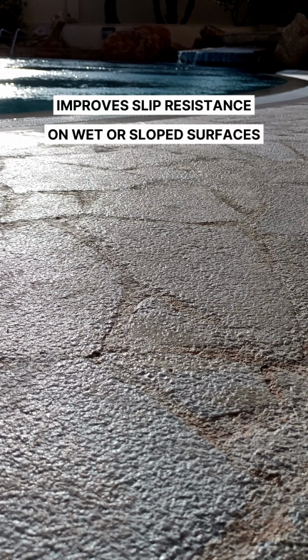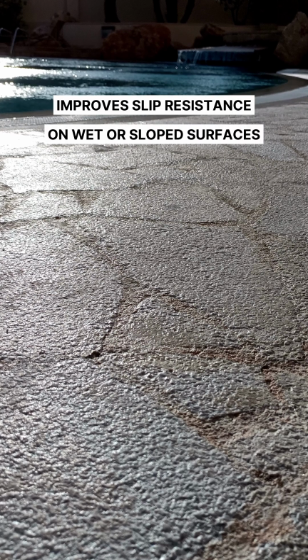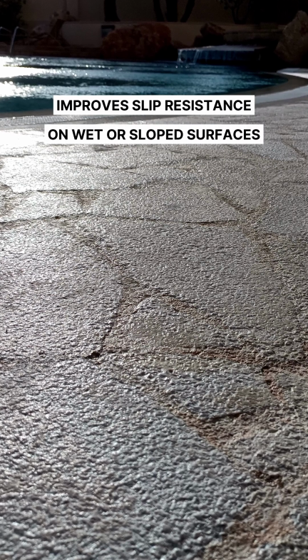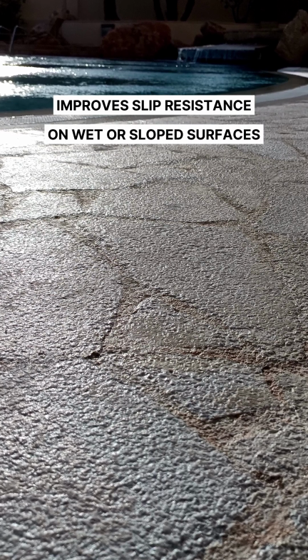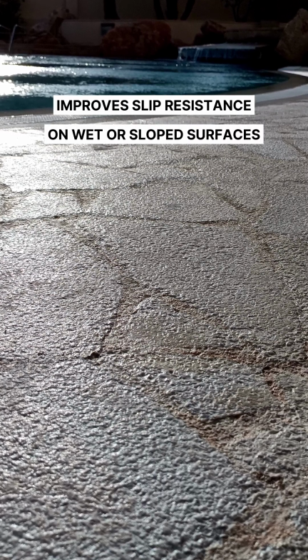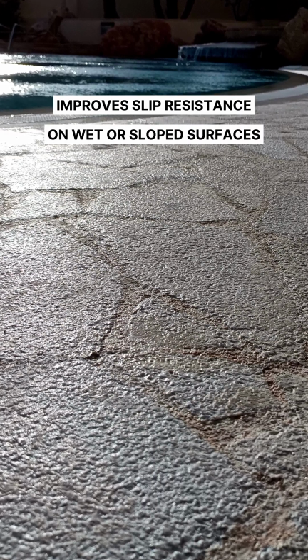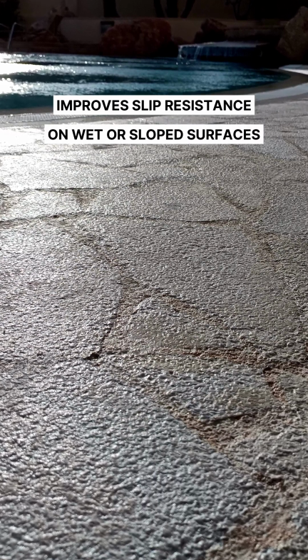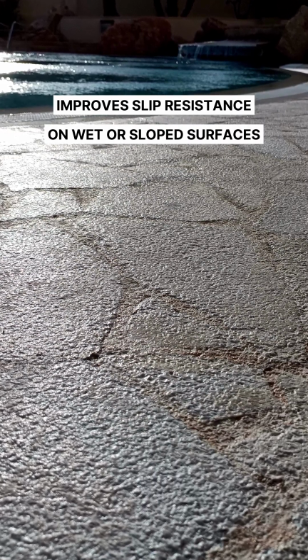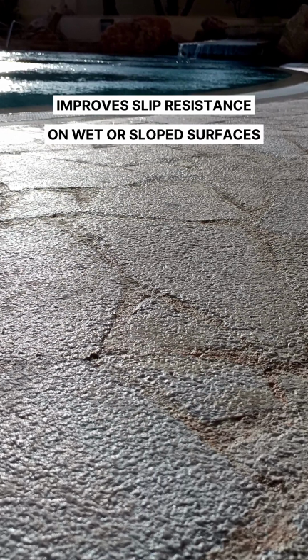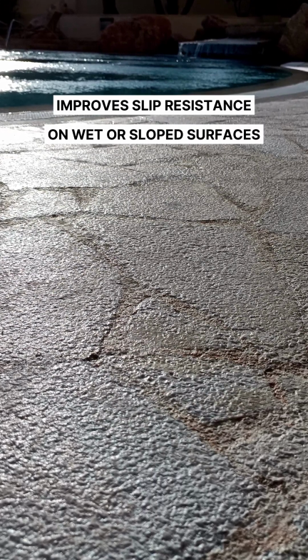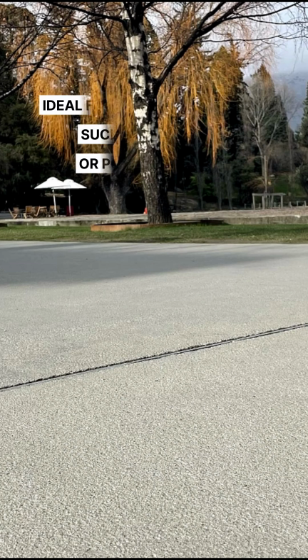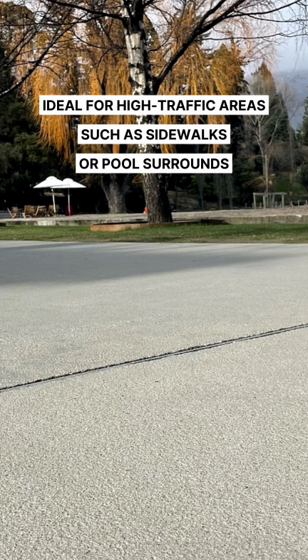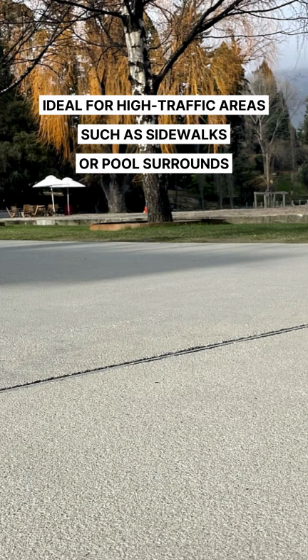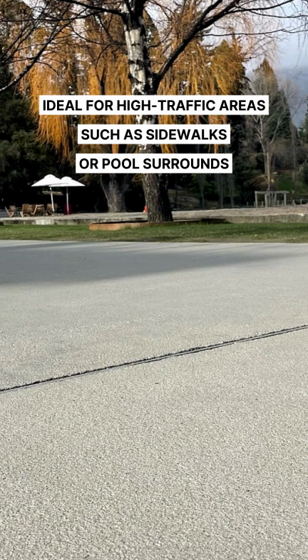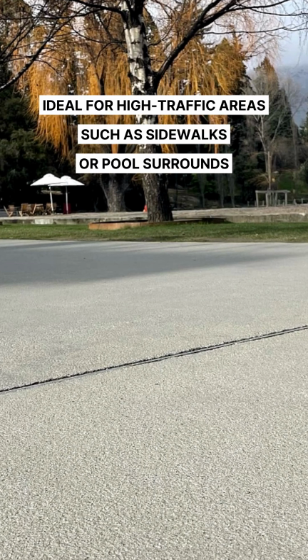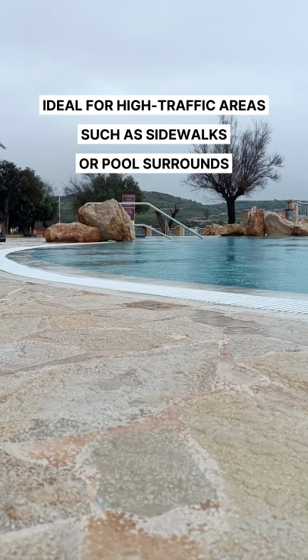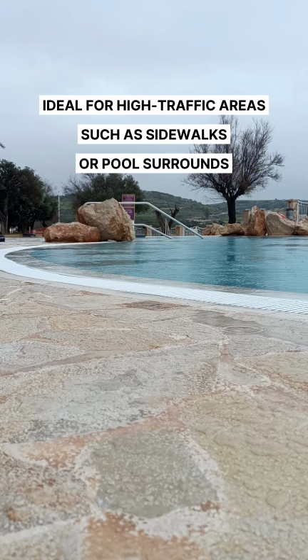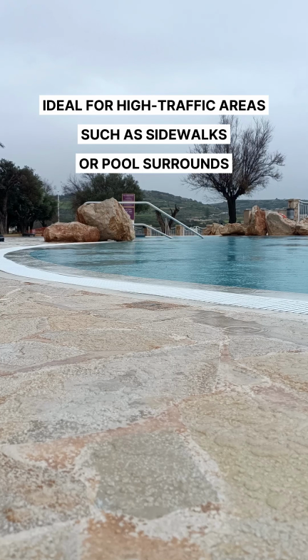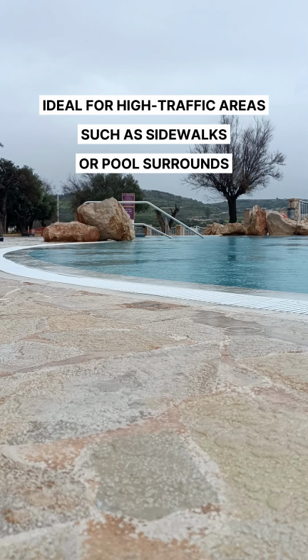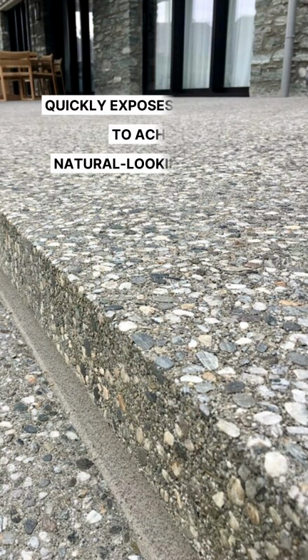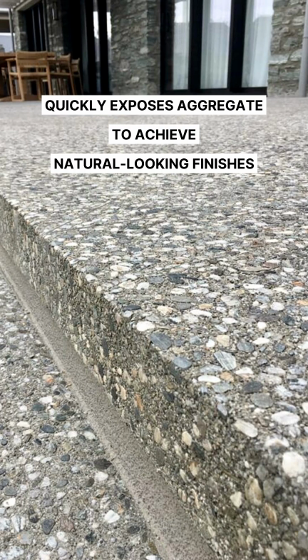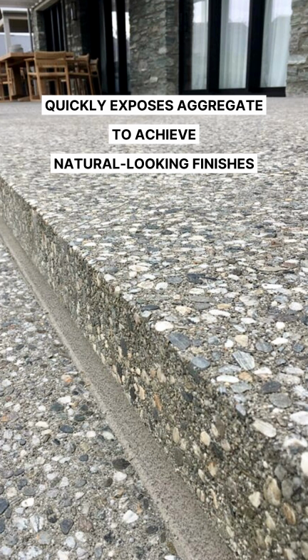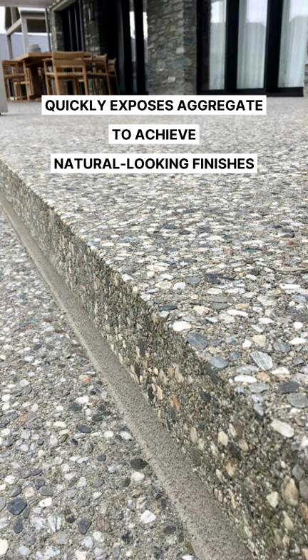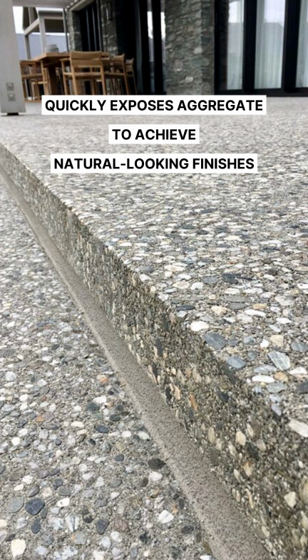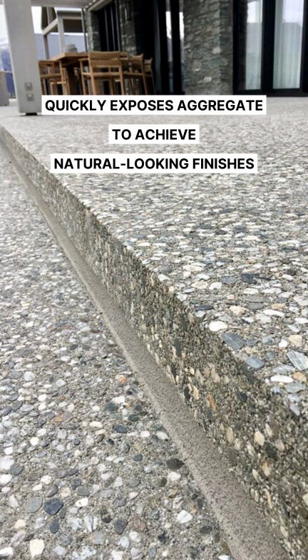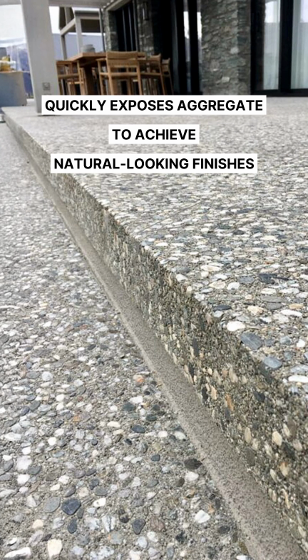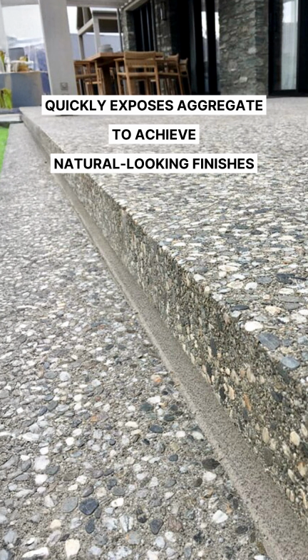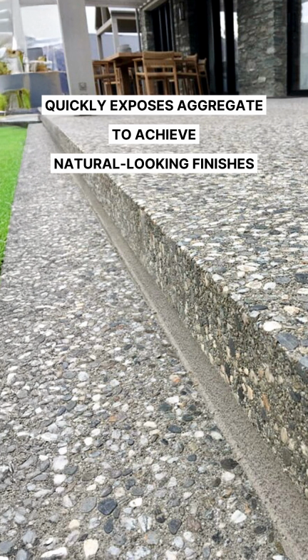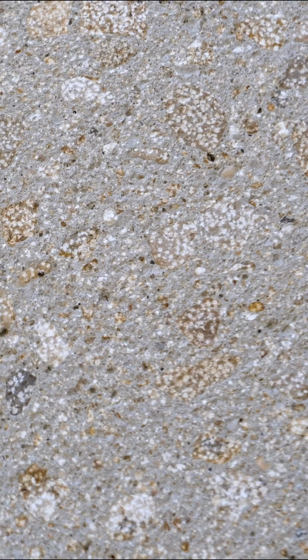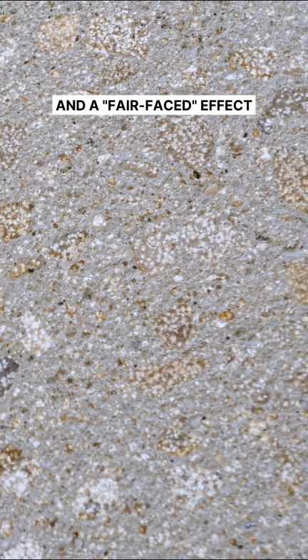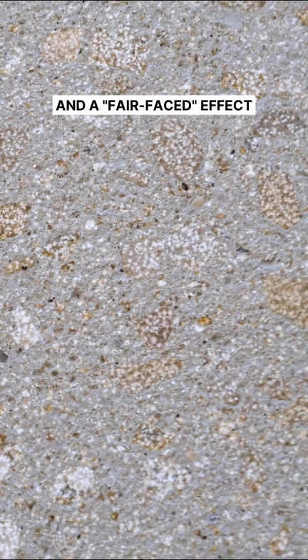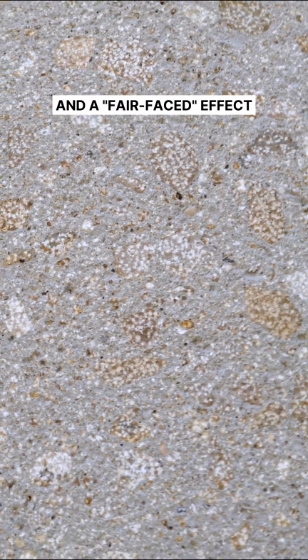Improves slip resistance on wet or sloped surfaces. Ideal for high-traffic areas such as sidewalks or pool surrounds. Quickly exposes aggregate to achieve natural-looking finishes and a fair-faced effect.